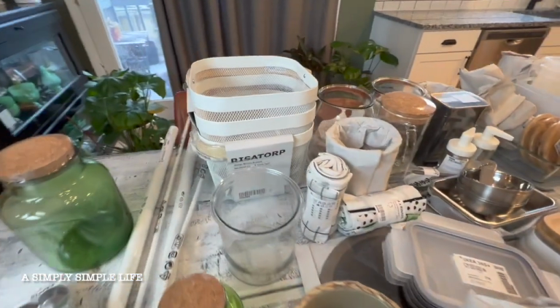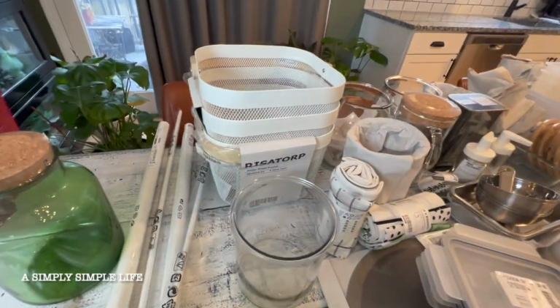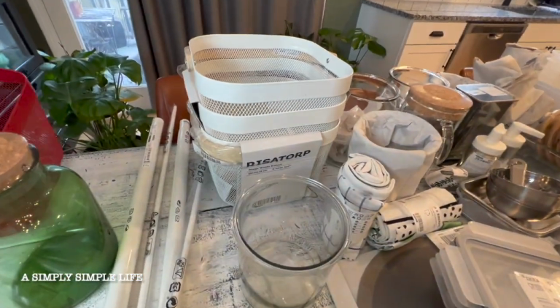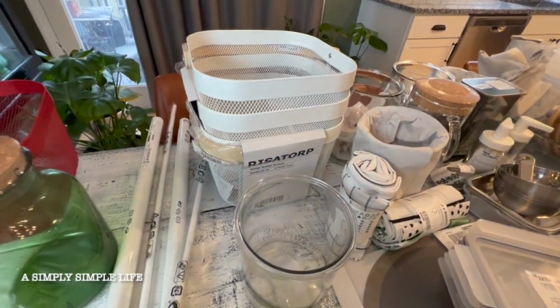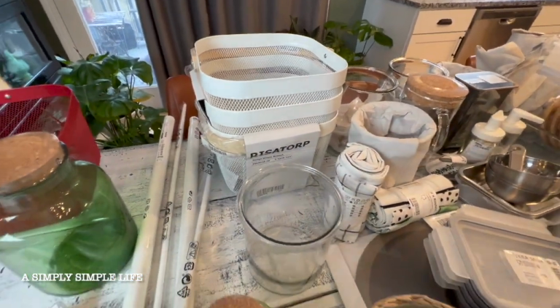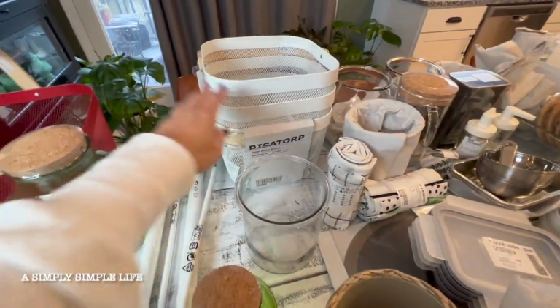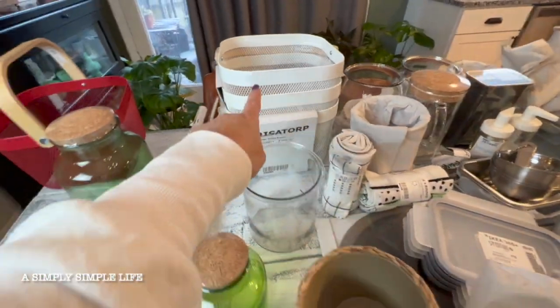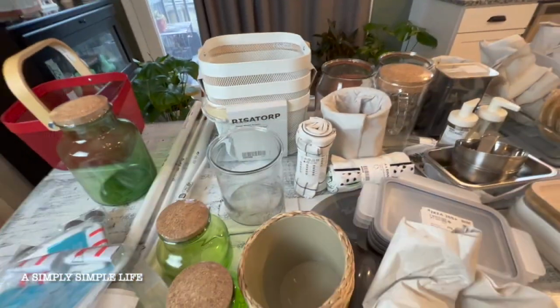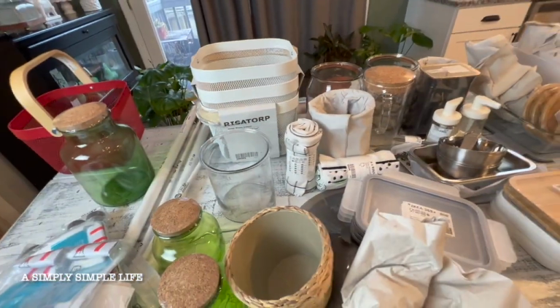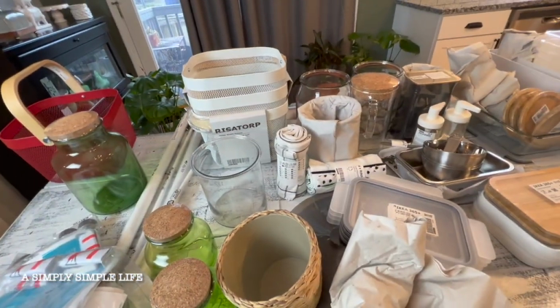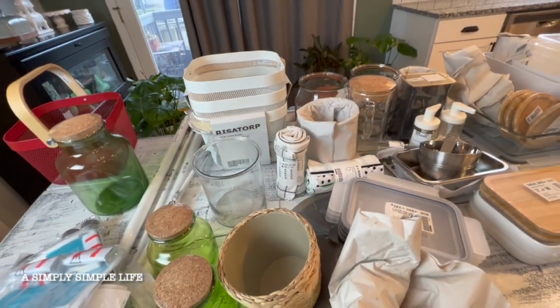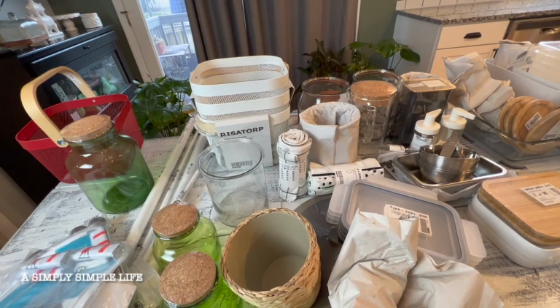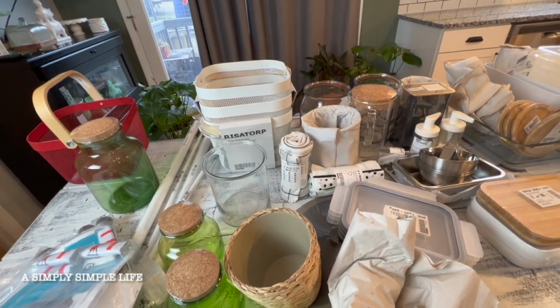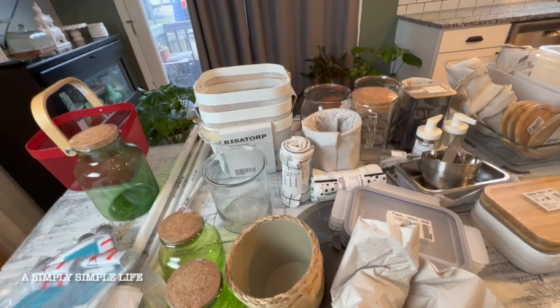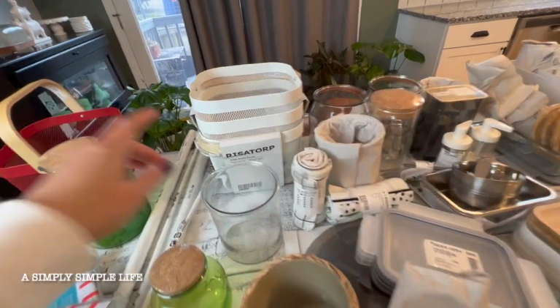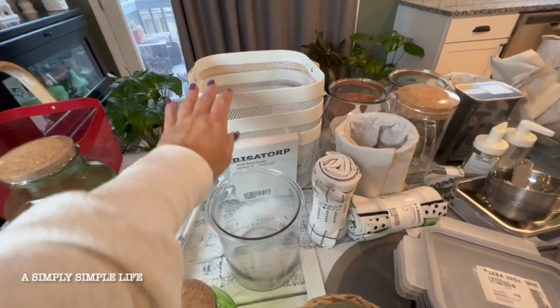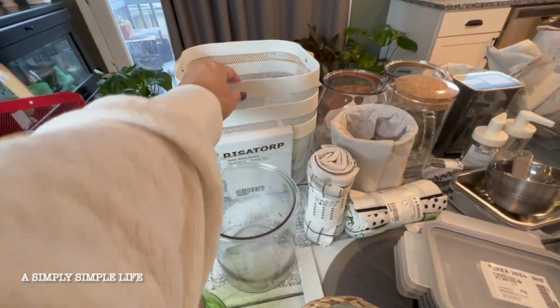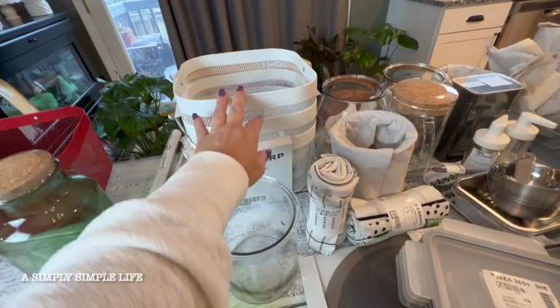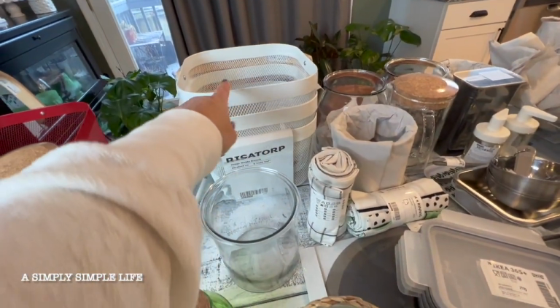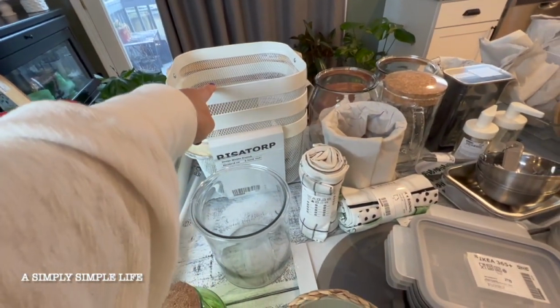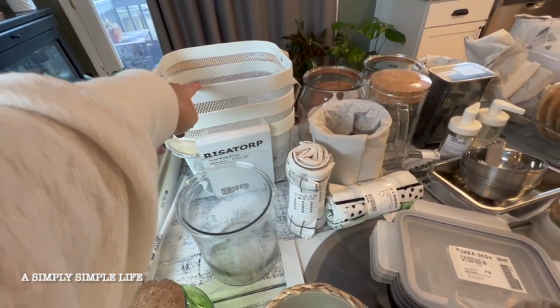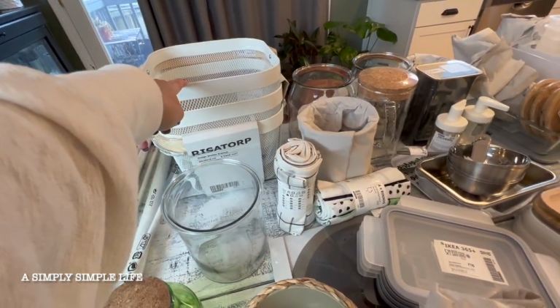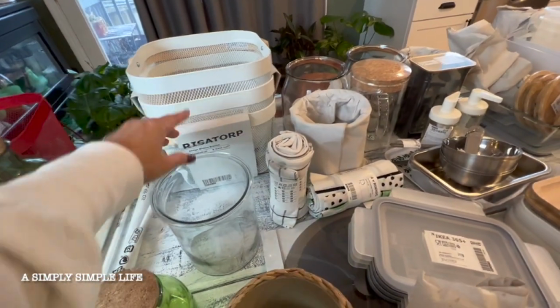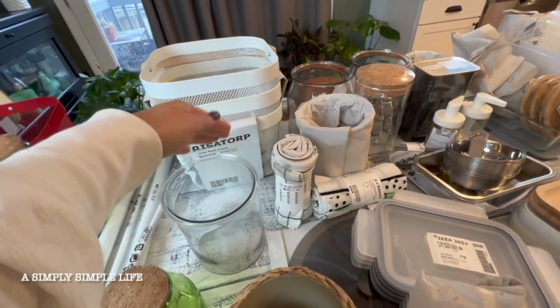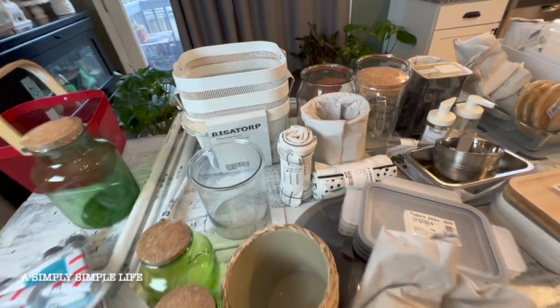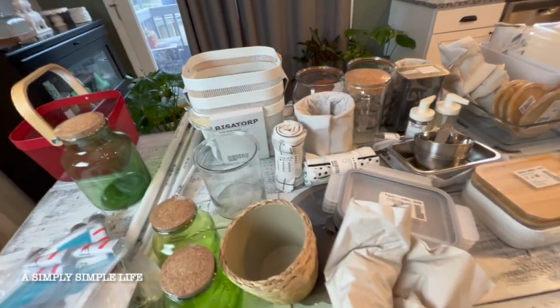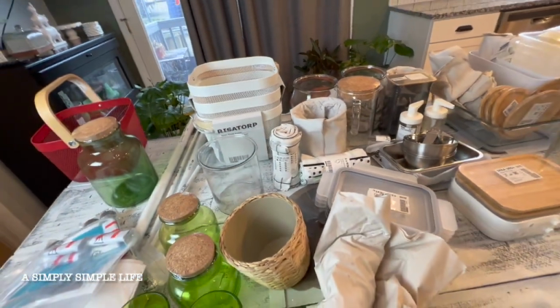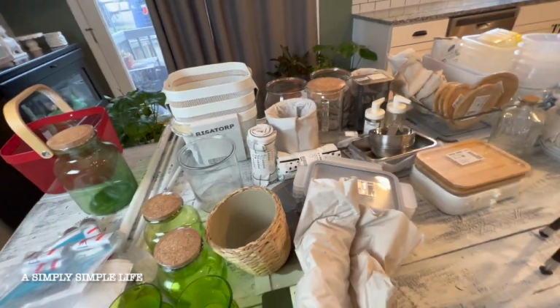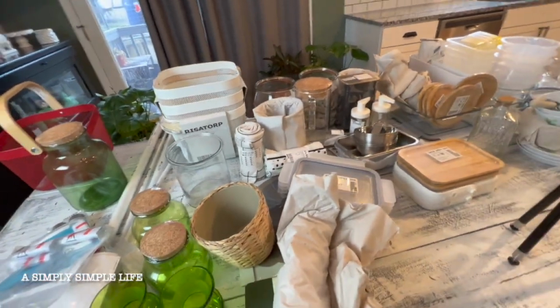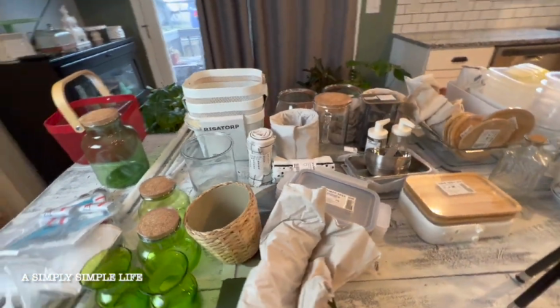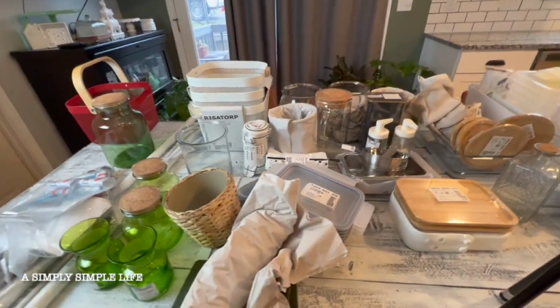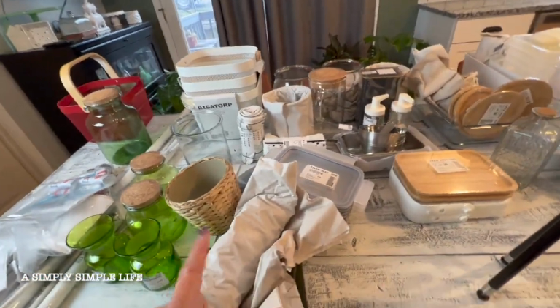I'm going to use the white ones for like potatoes and onions, or even snacks for the kids that are readily available for them. I'm not sure yet, but I know I'm going to use it in my pantry.